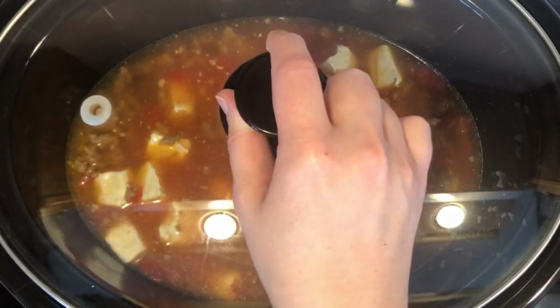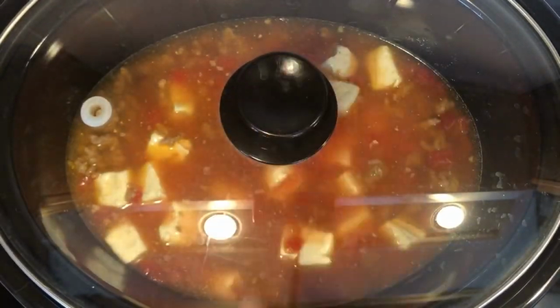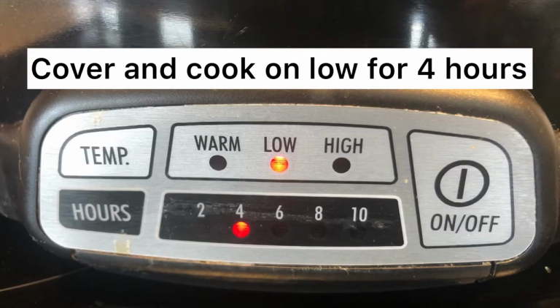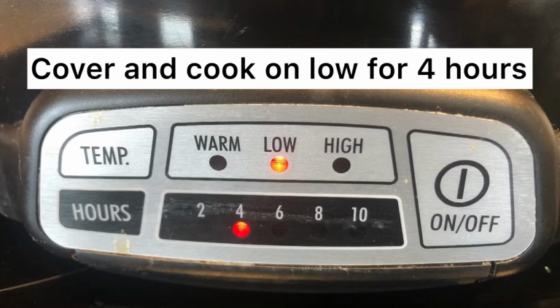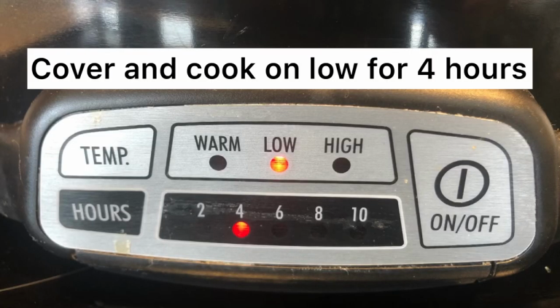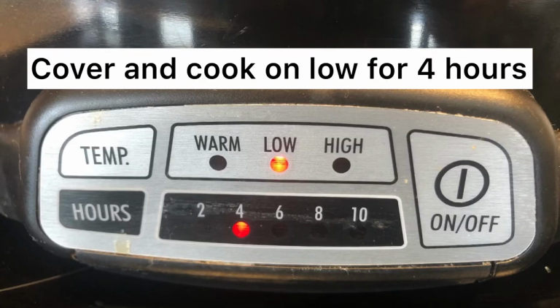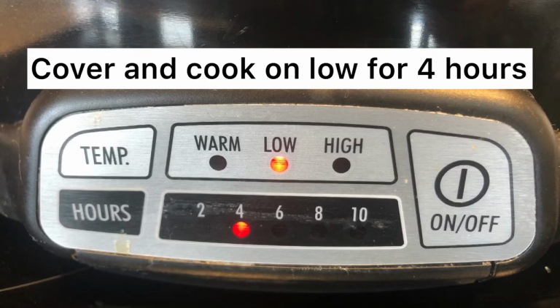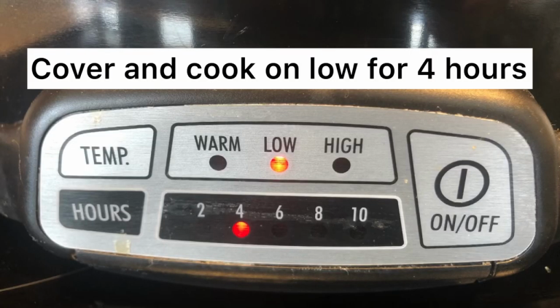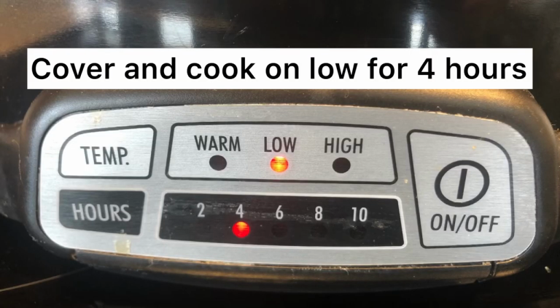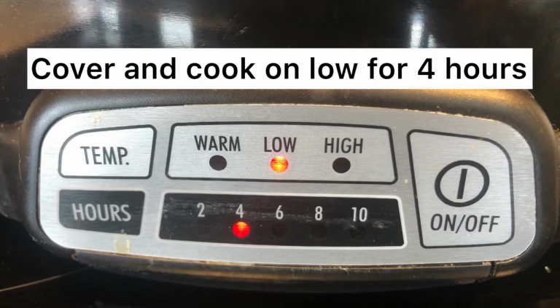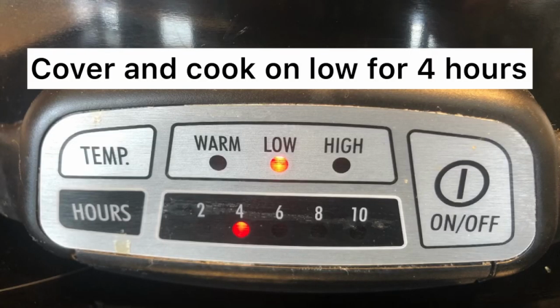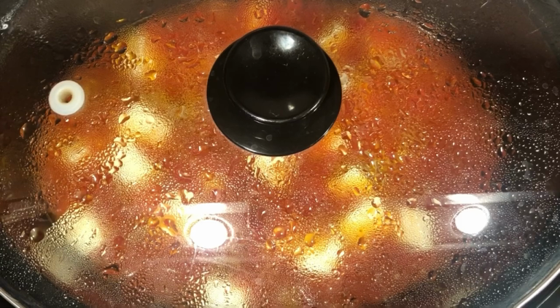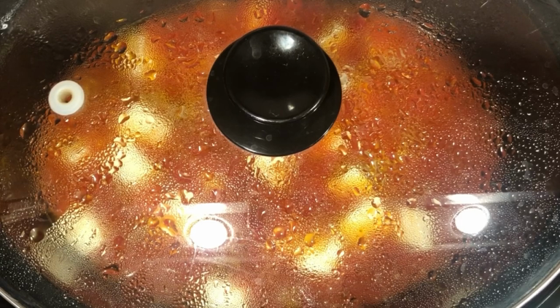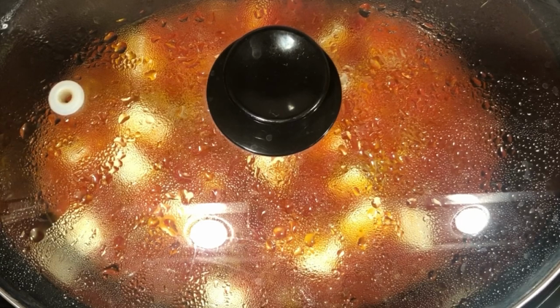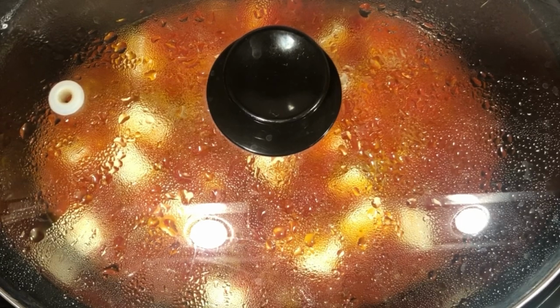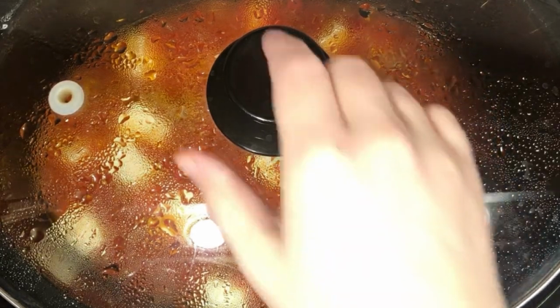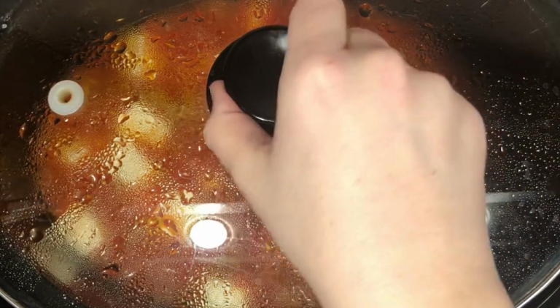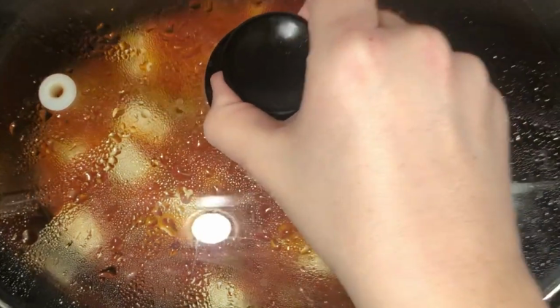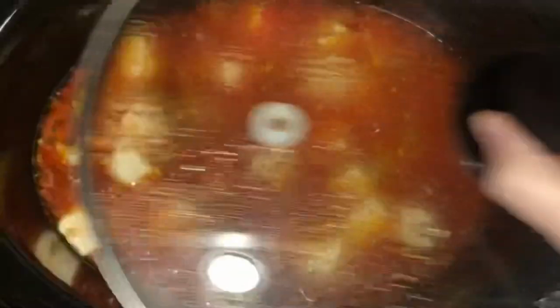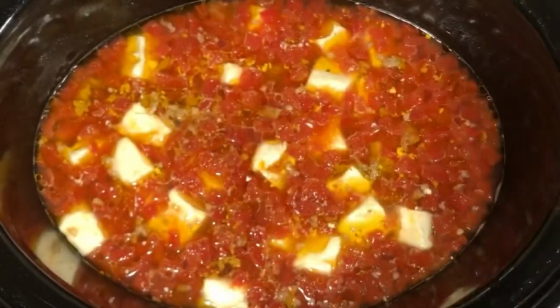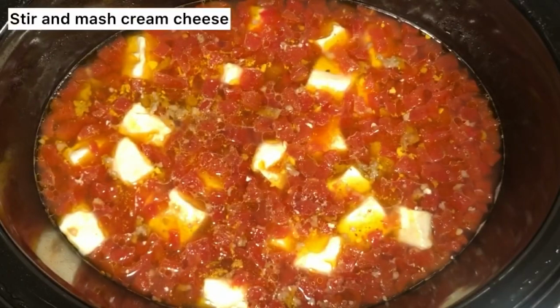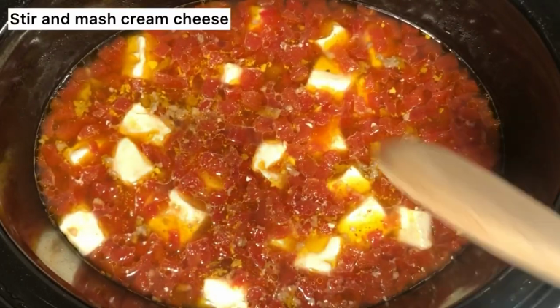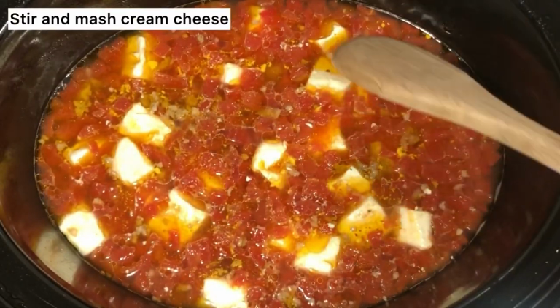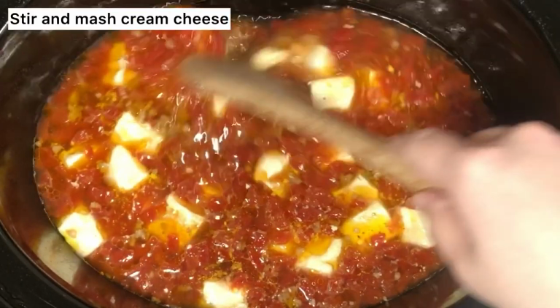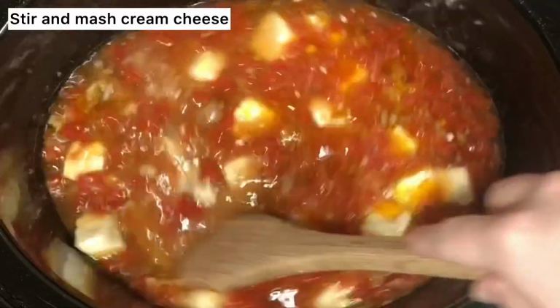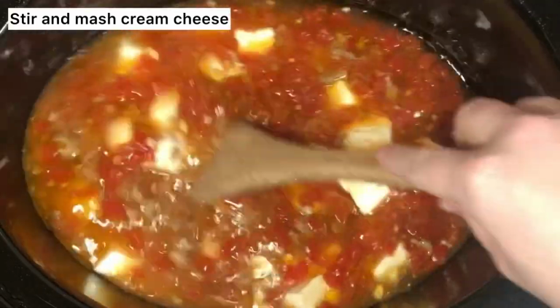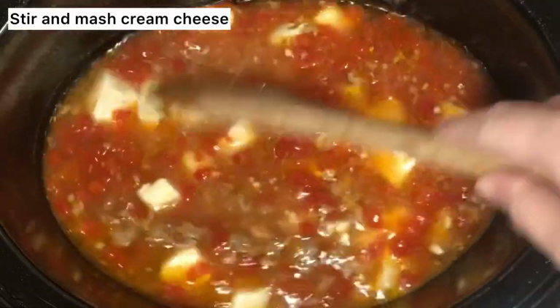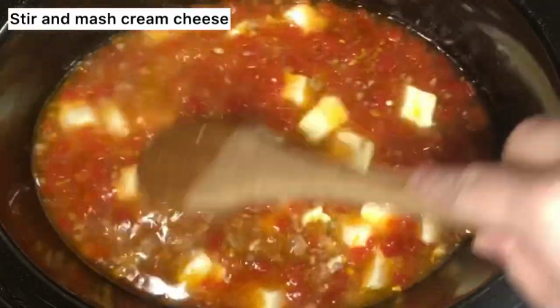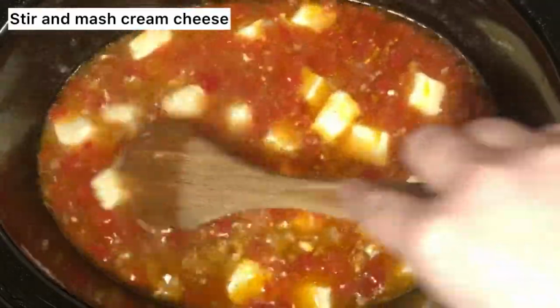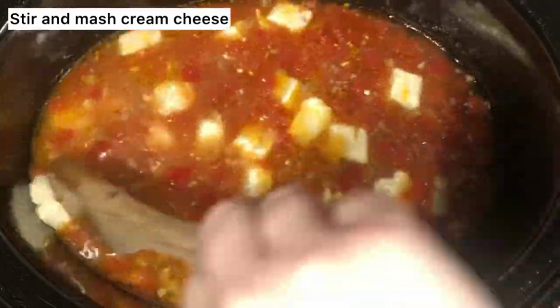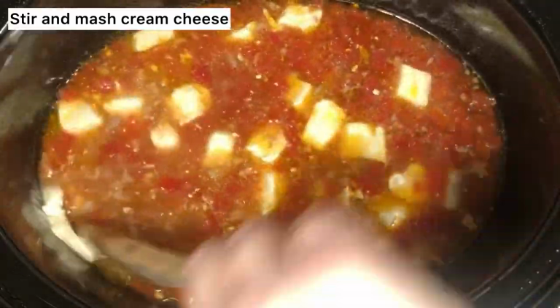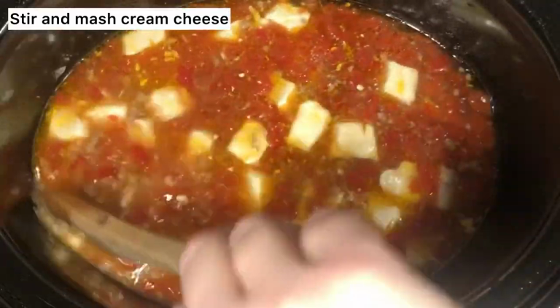Give it a quick mix, then cover and cook on low for about four hours. Once it's cooked, it'll look similar to this. I mashed the cream cheese up against the side so it incorporated into the soup a lot easier.